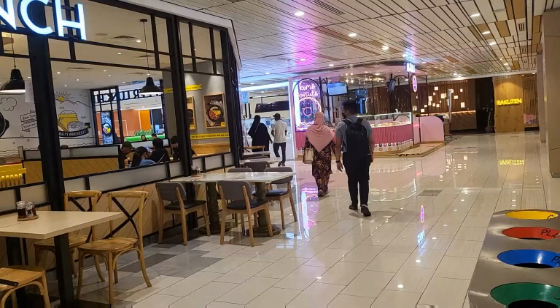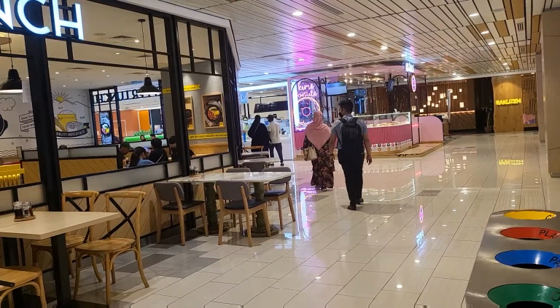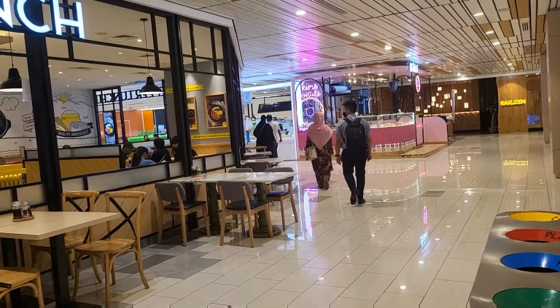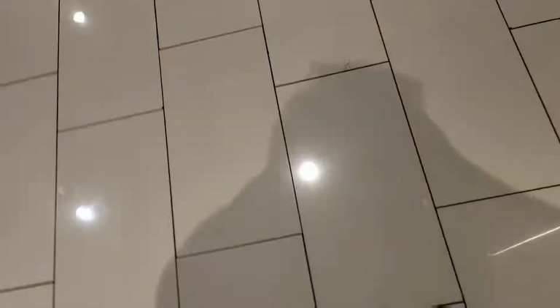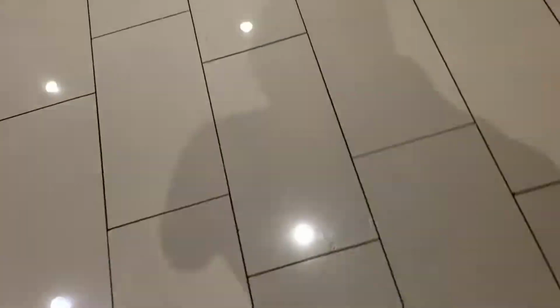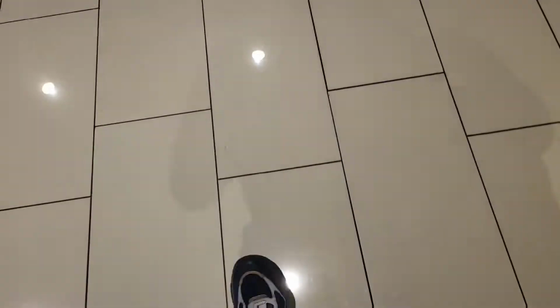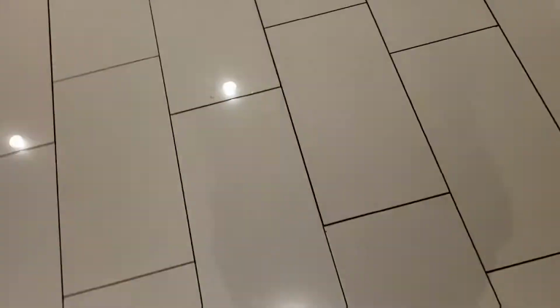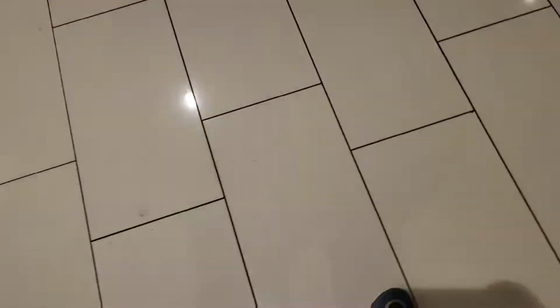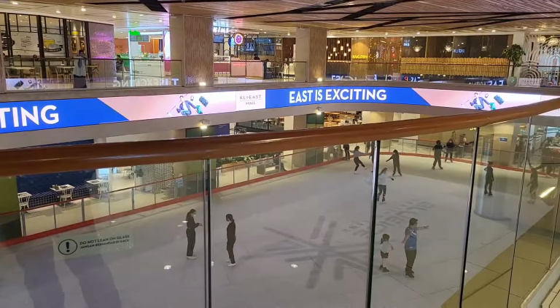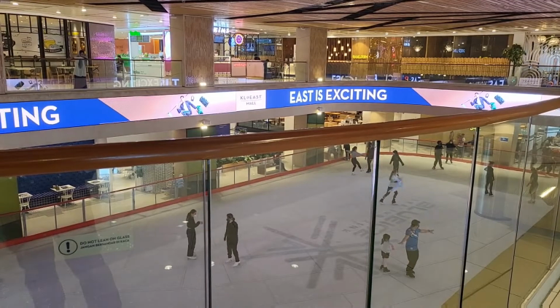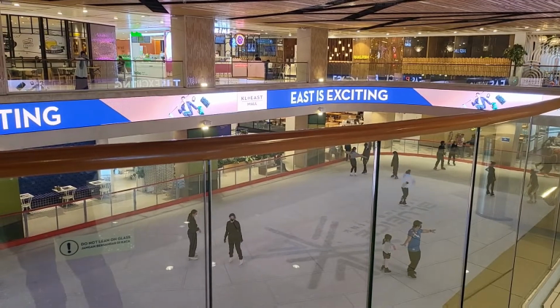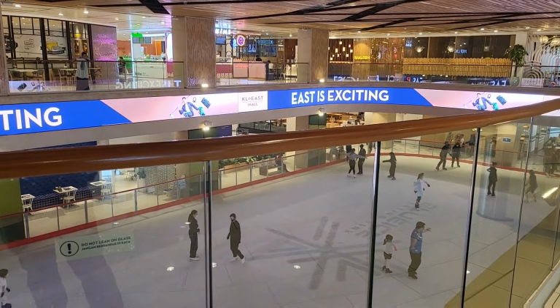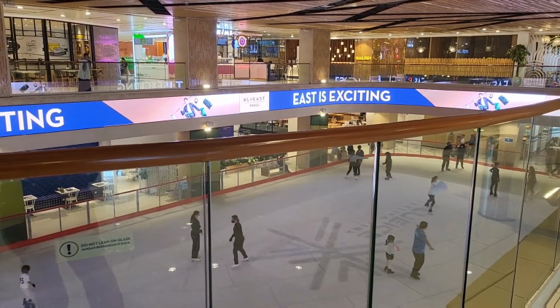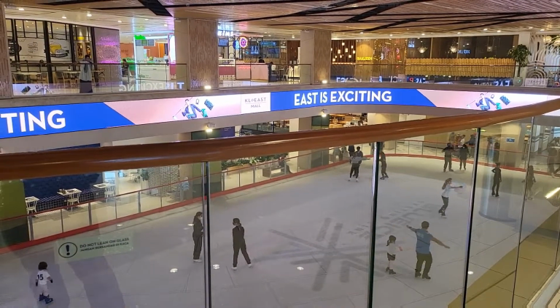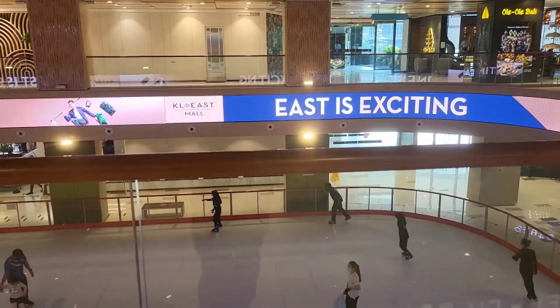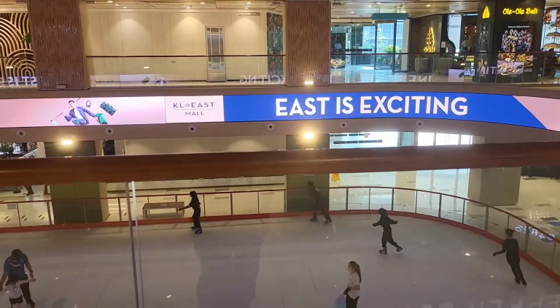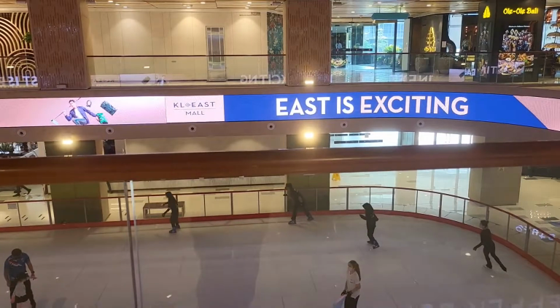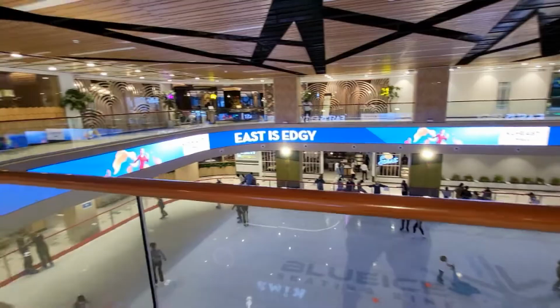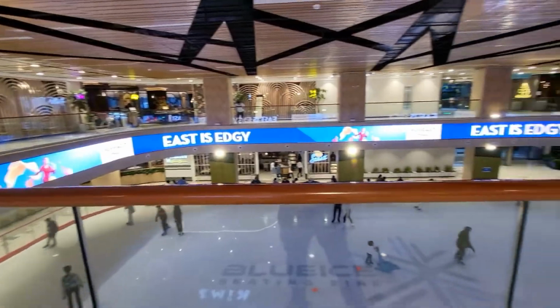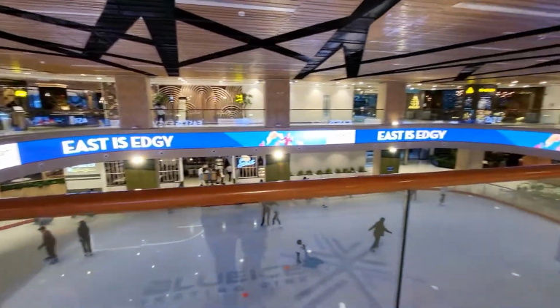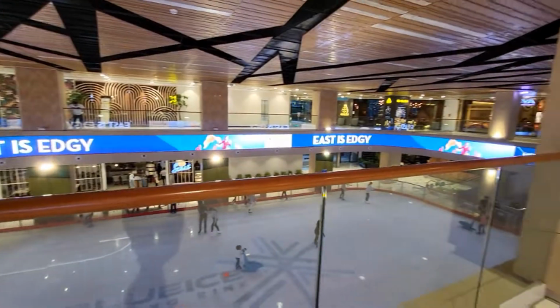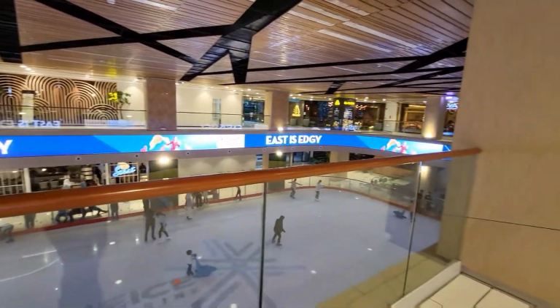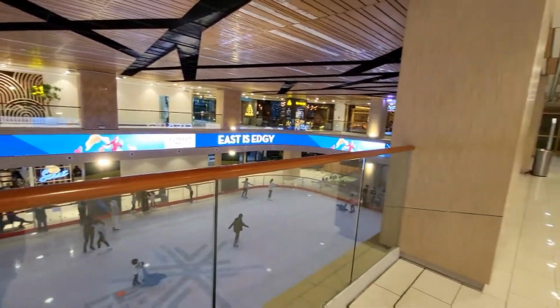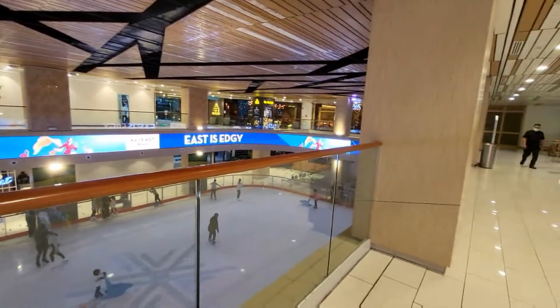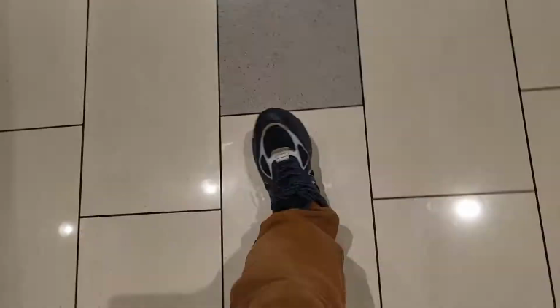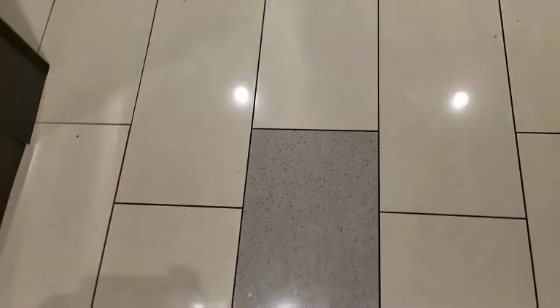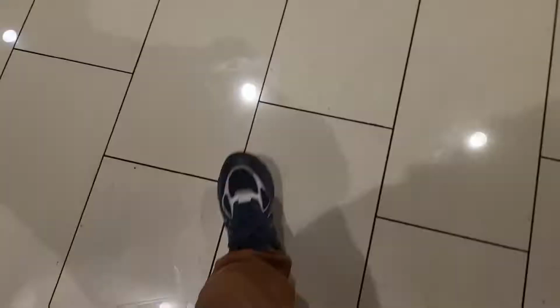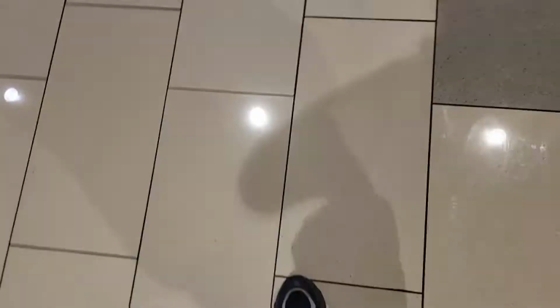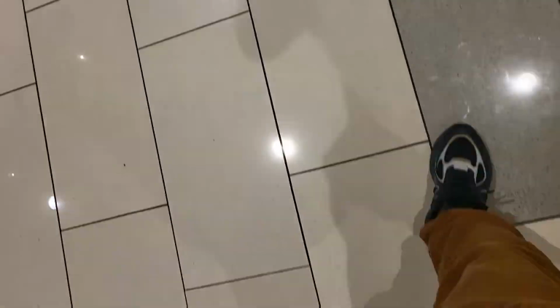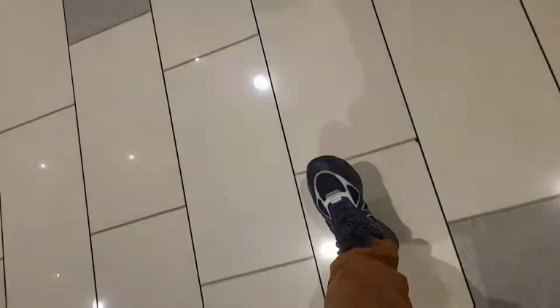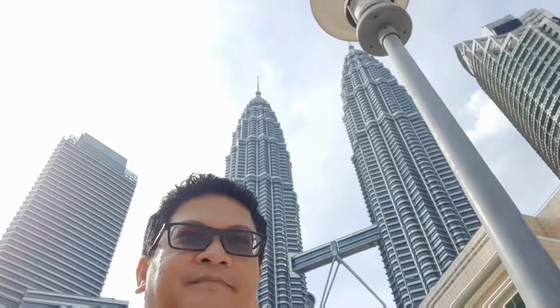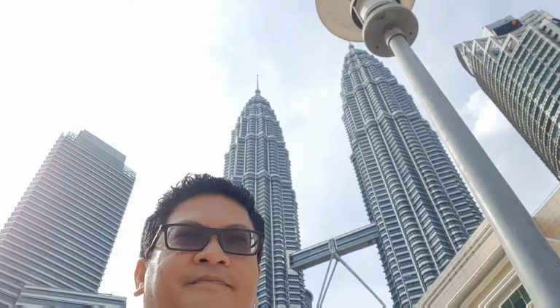Hello everybody, welcome to another episode of my vlog. In this episode we are going to walk from the KL East Mall to the Taman Melati LRT train station. Let's get started.